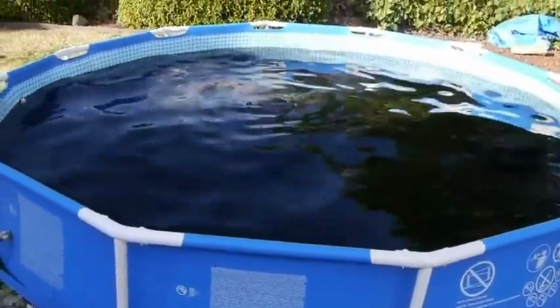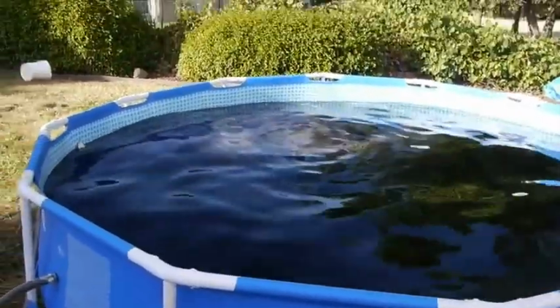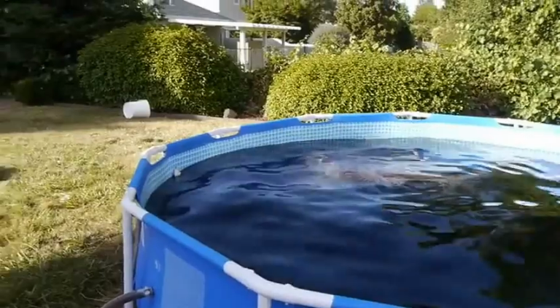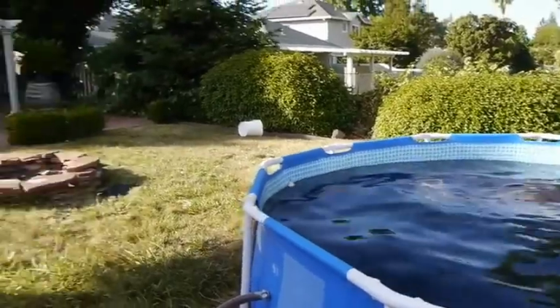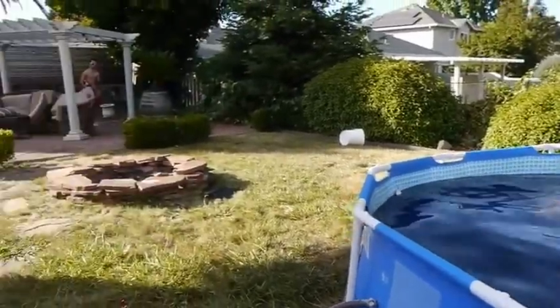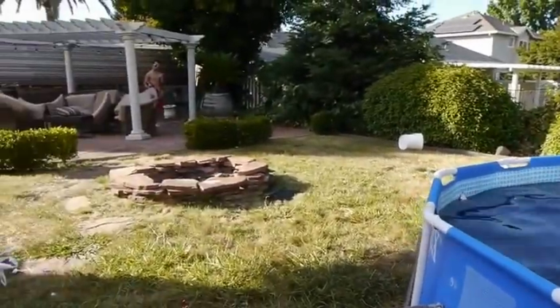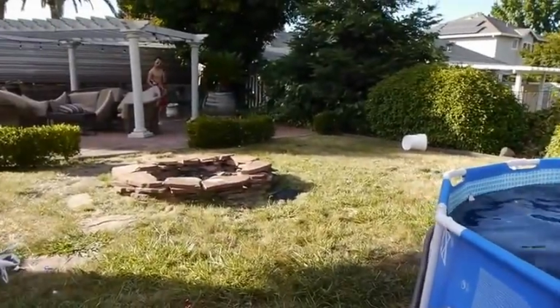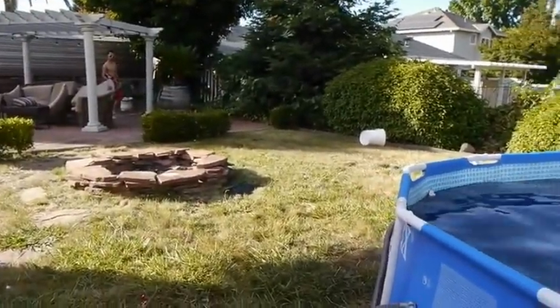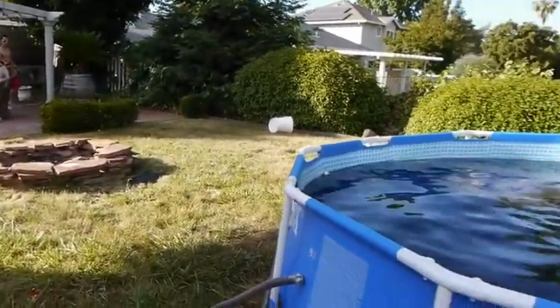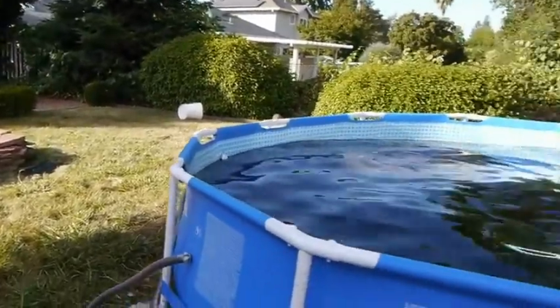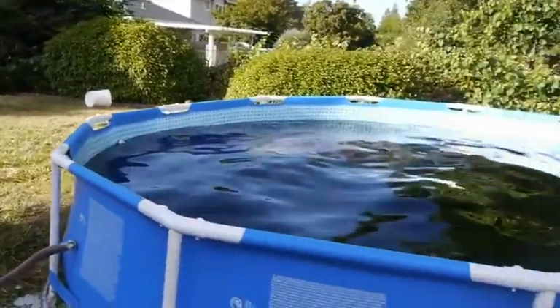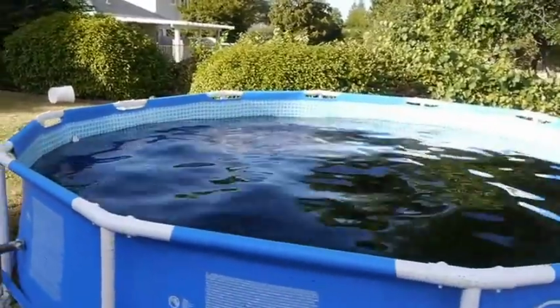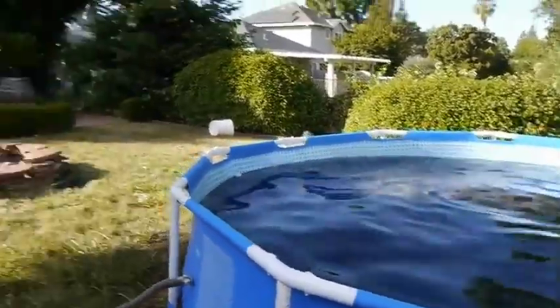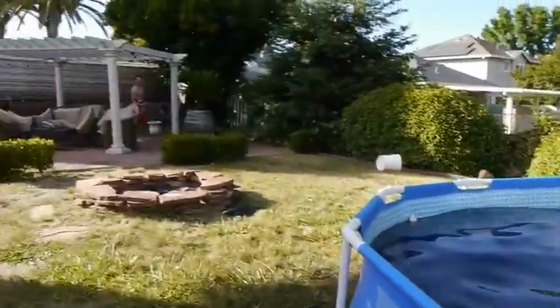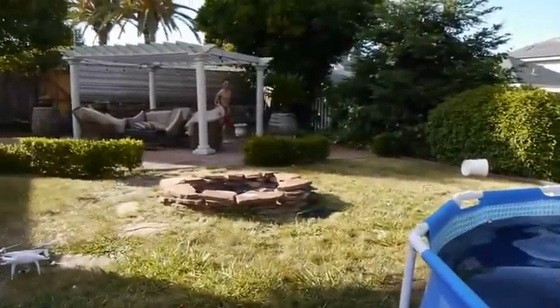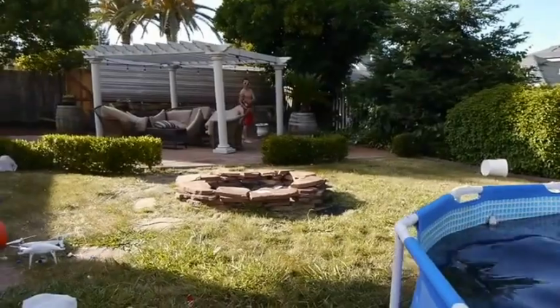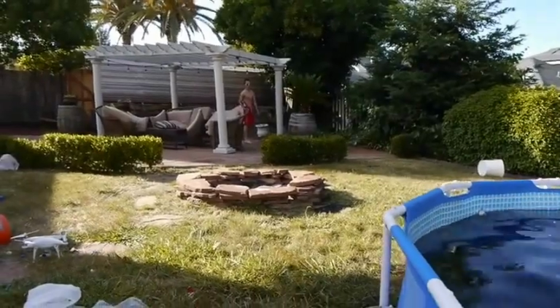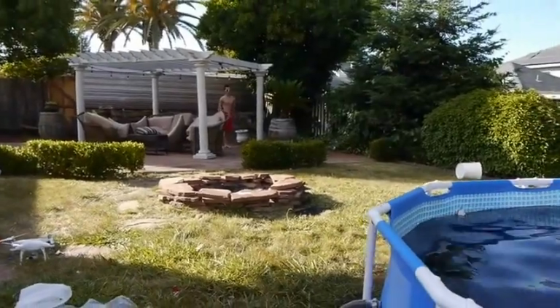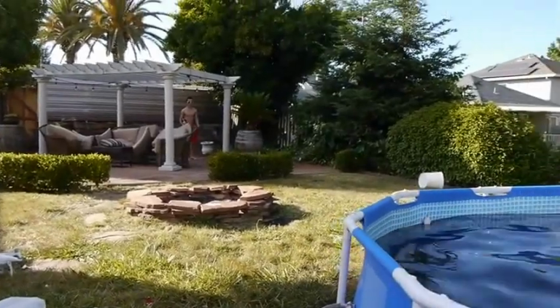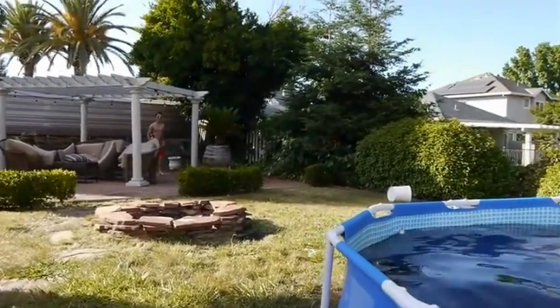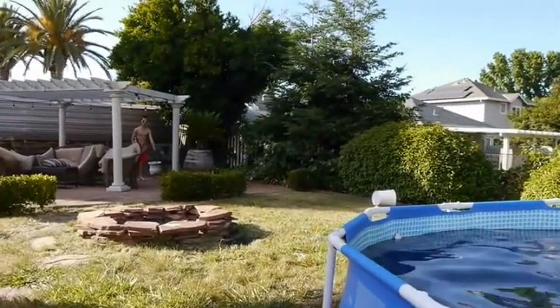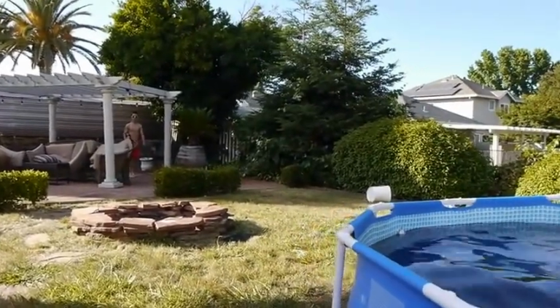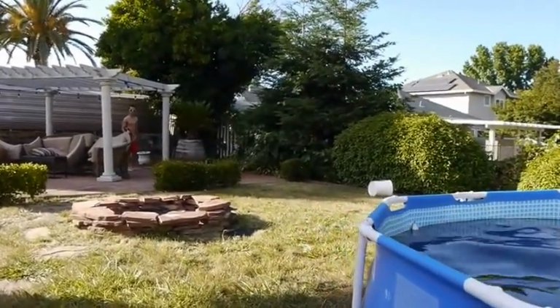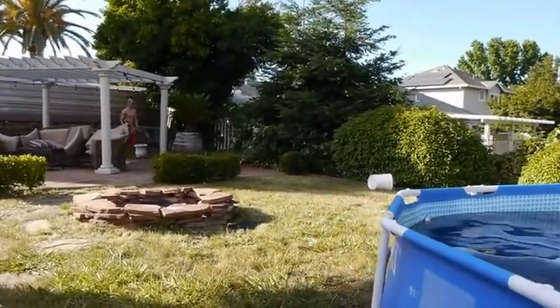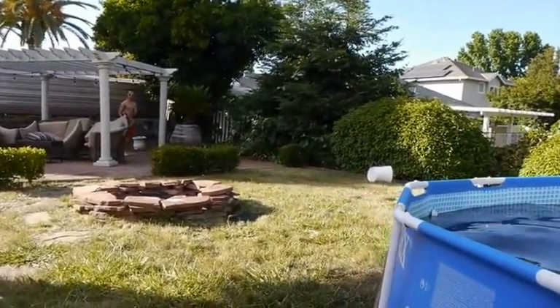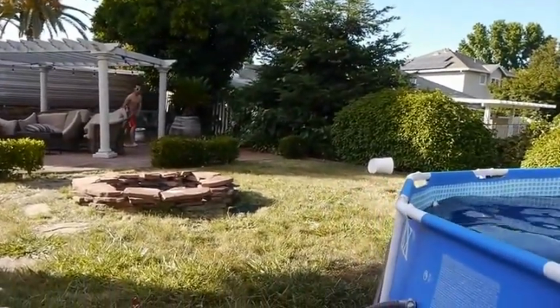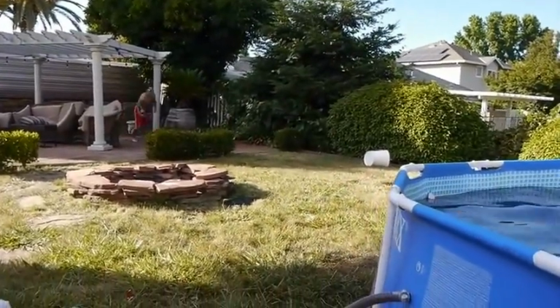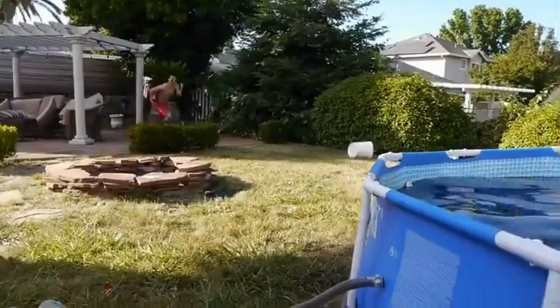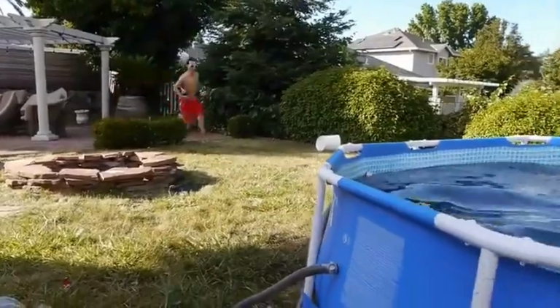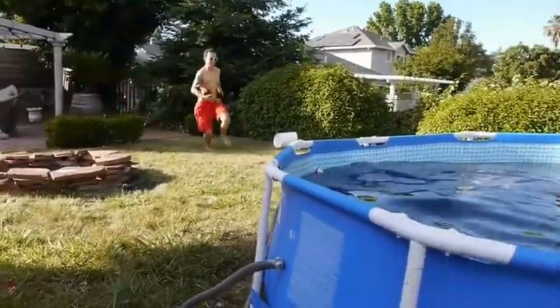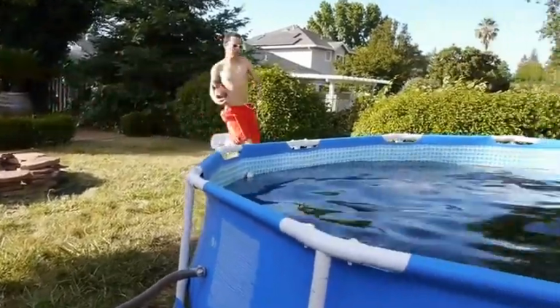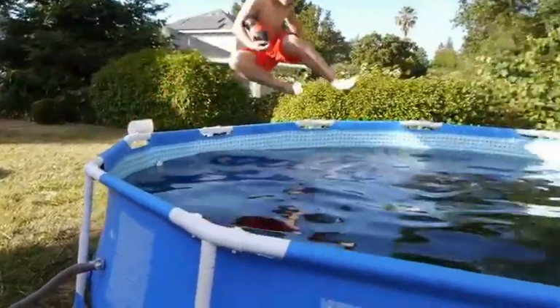We're going to have a candidate here named Ryan jump into the pool. So let's see how this goes guys — this is going to be kind of crazy. Let's do this. And we're going to see him run into the Coca-Cola pool.